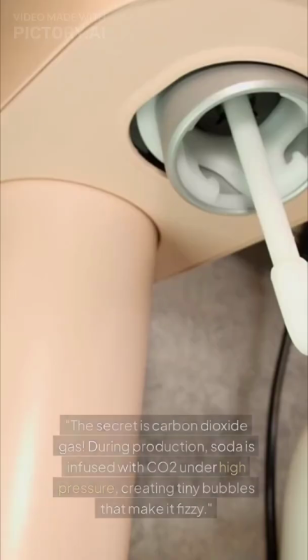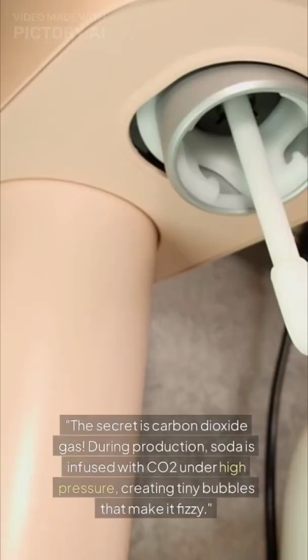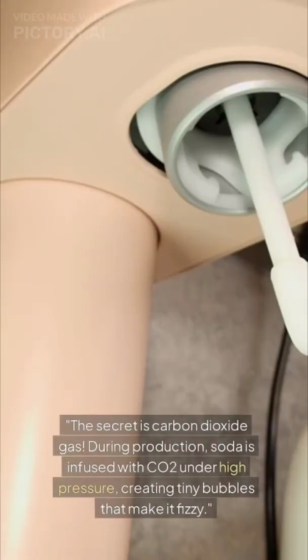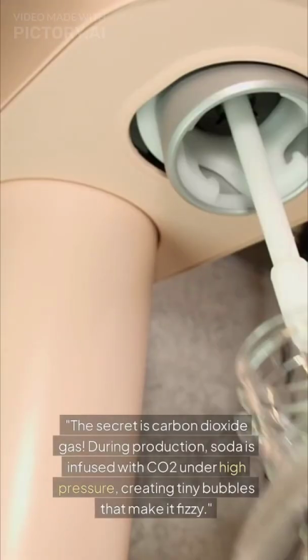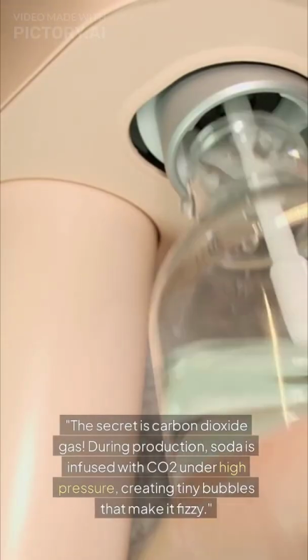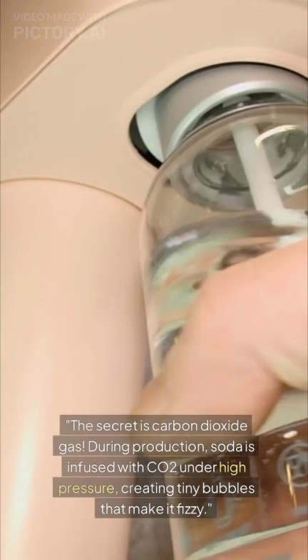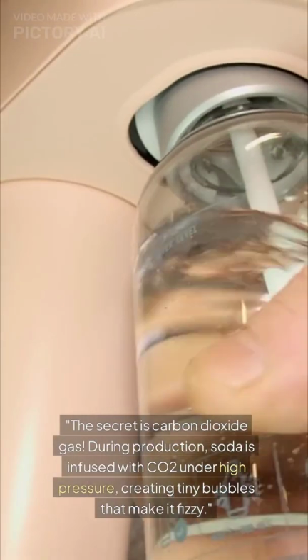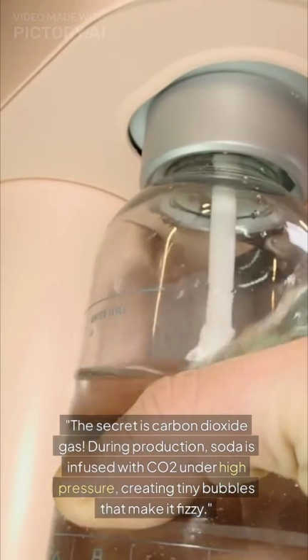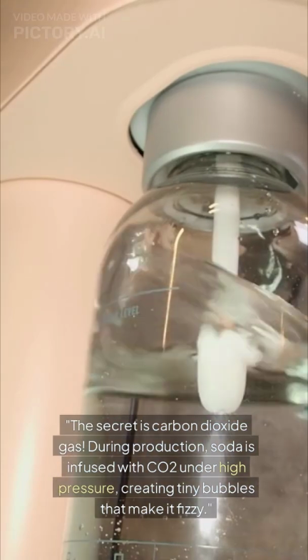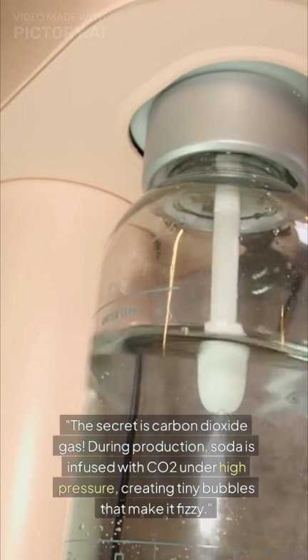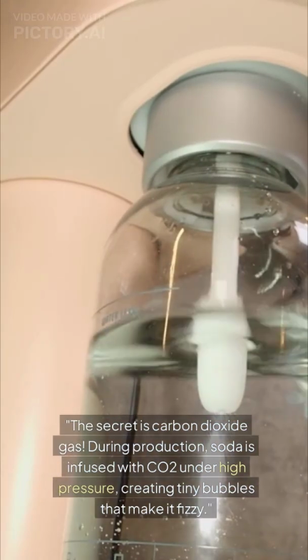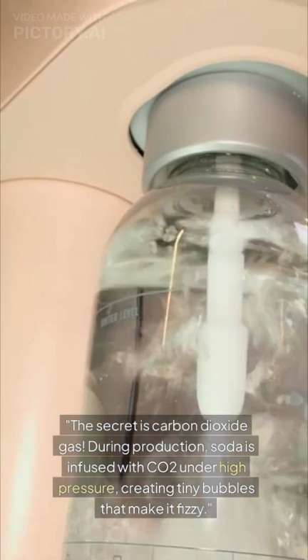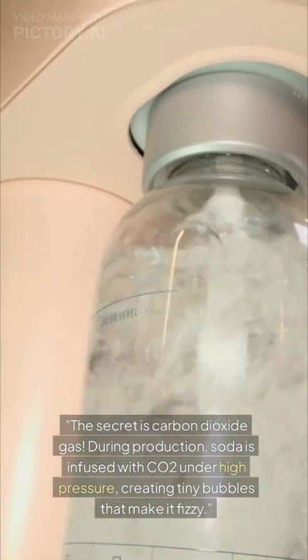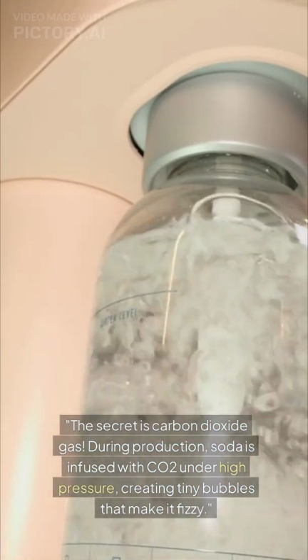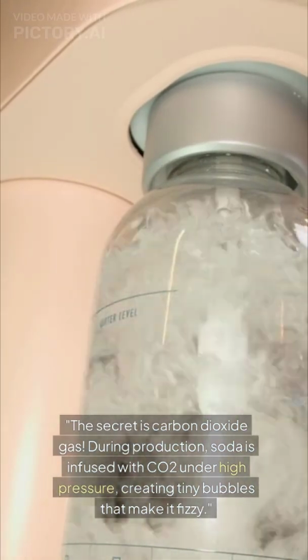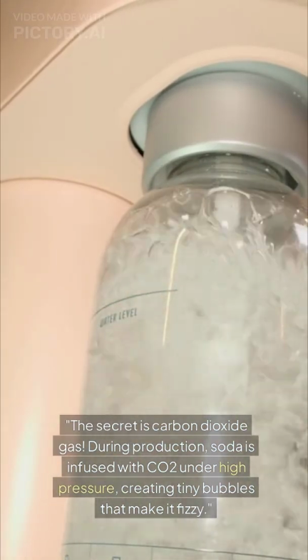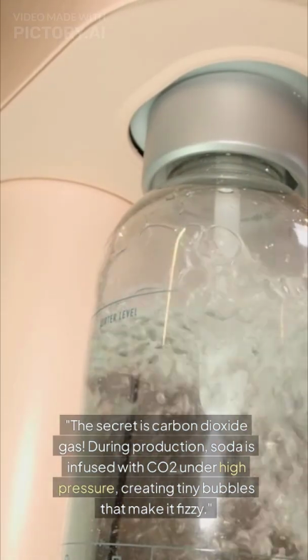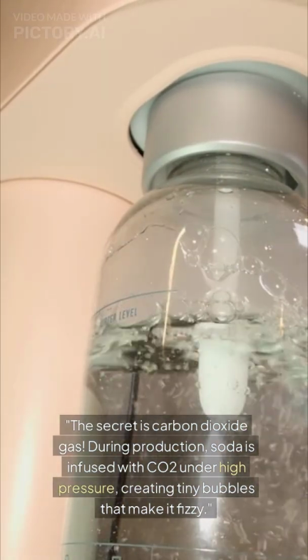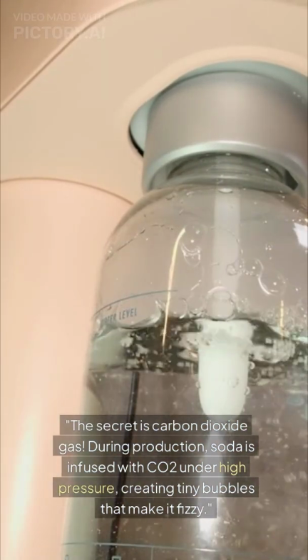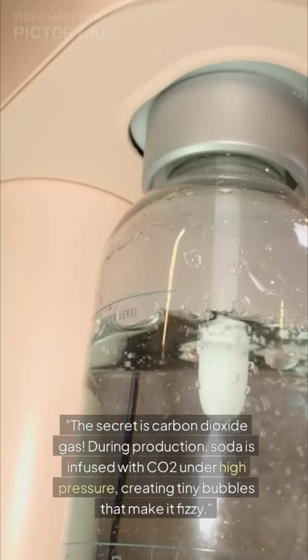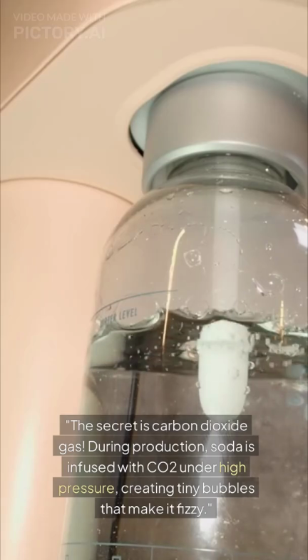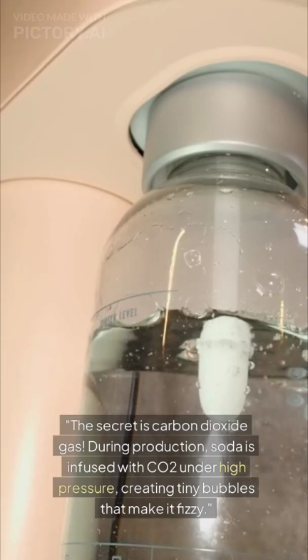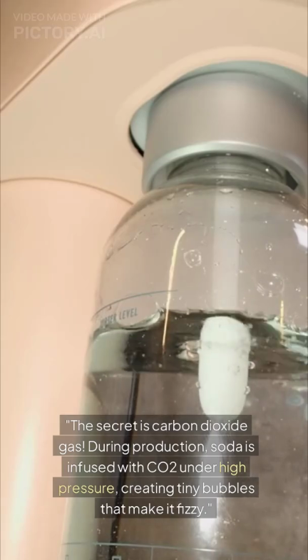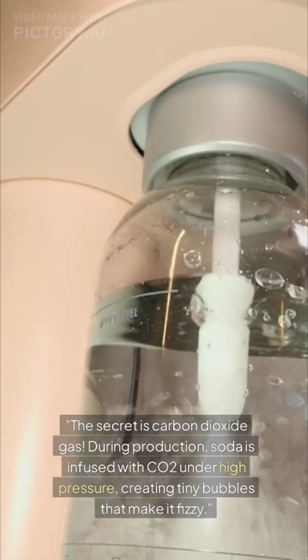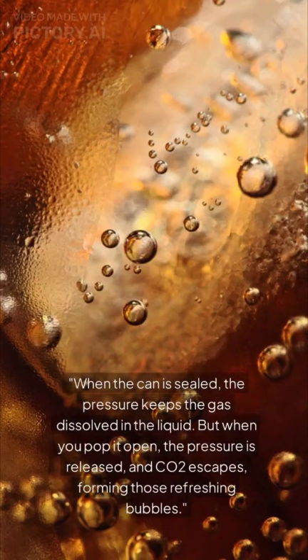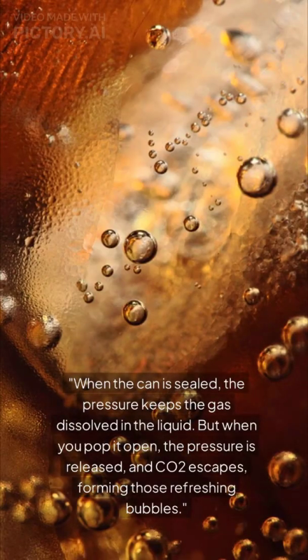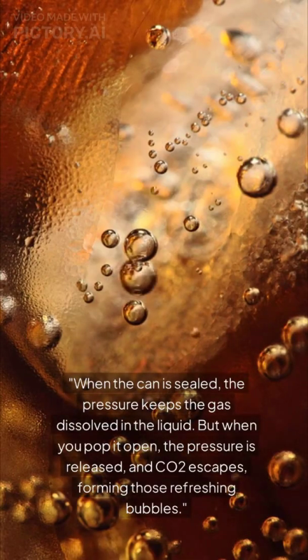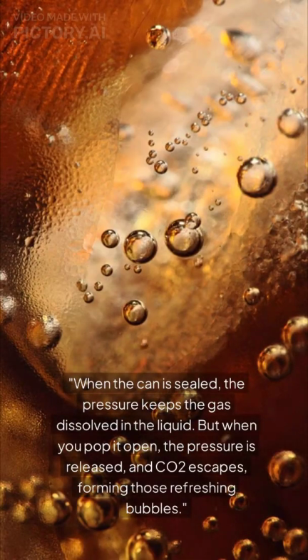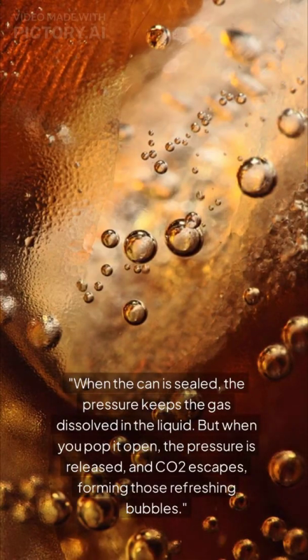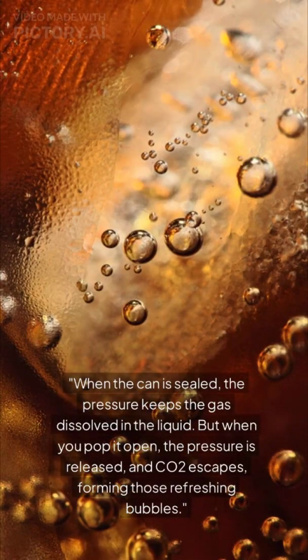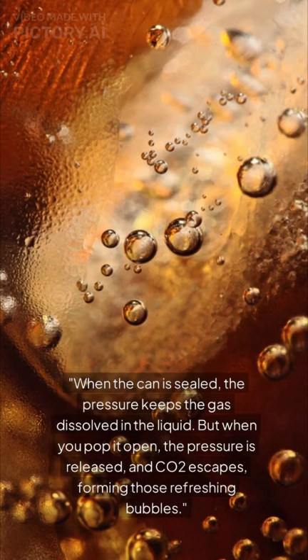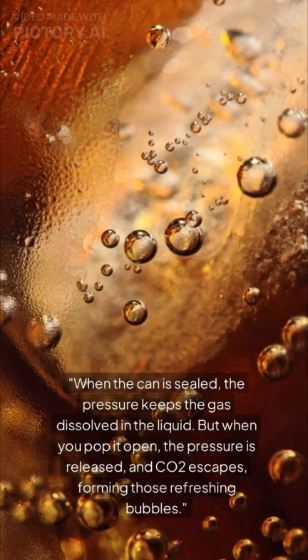The secret is carbon dioxide gas. During production, soda is infused with CO2 under high pressure, creating tiny bubbles that make it fizzy. When the can is sealed, the pressure keeps the gas dissolved in the liquid.